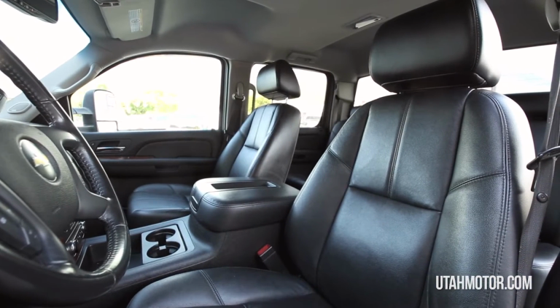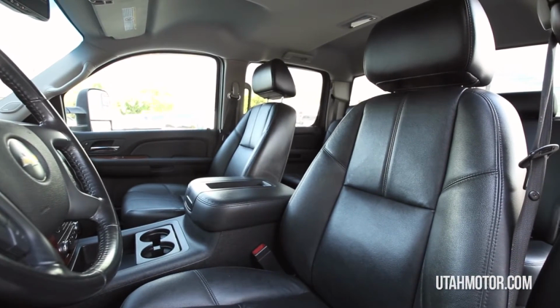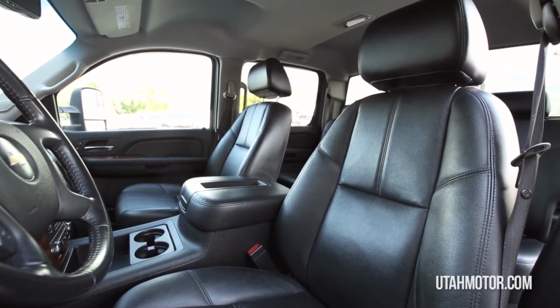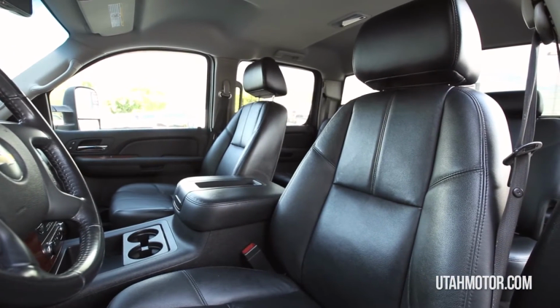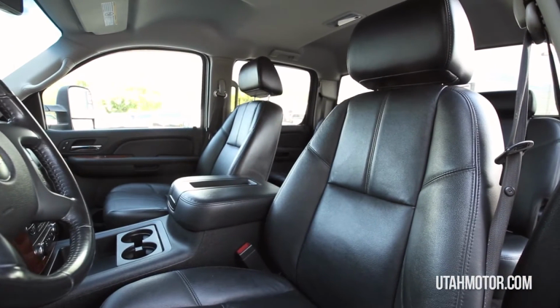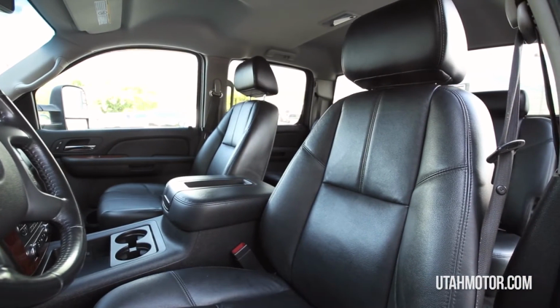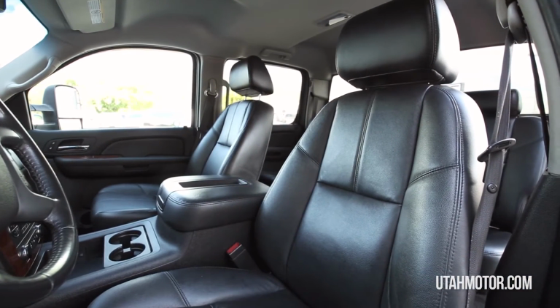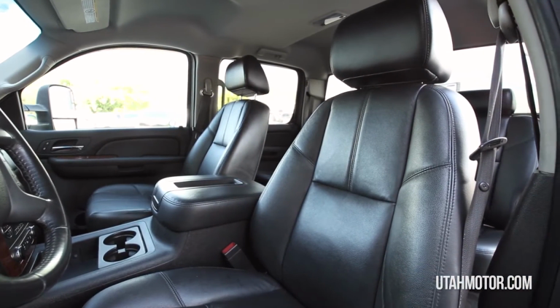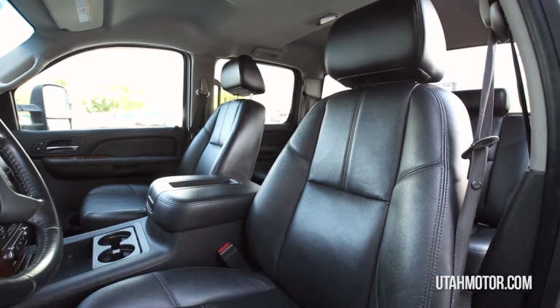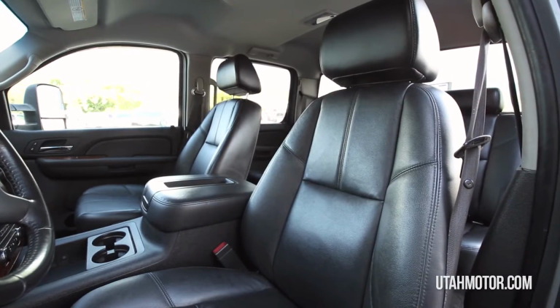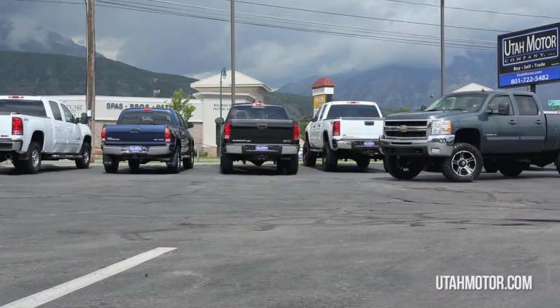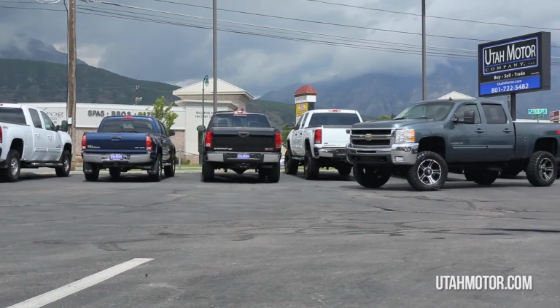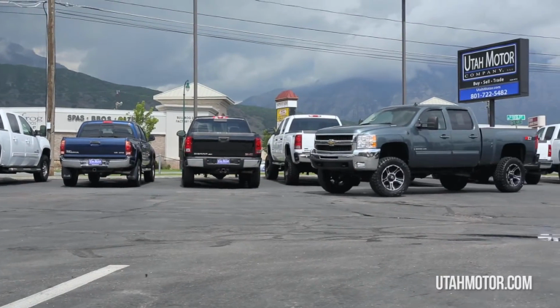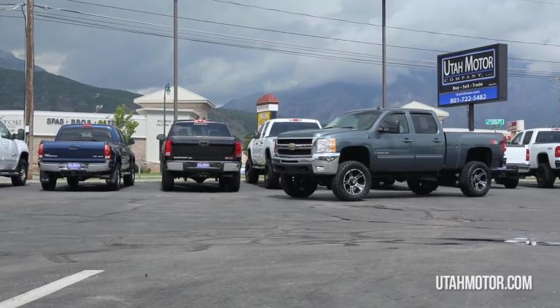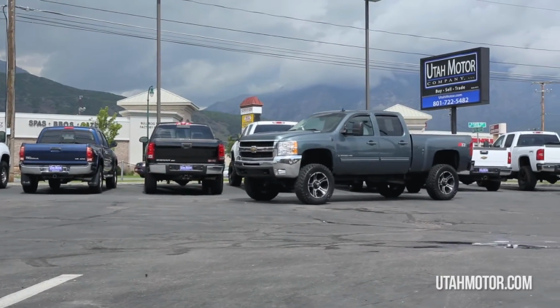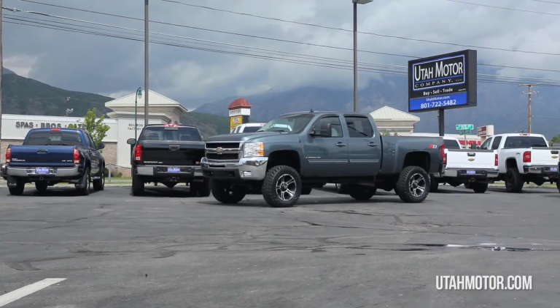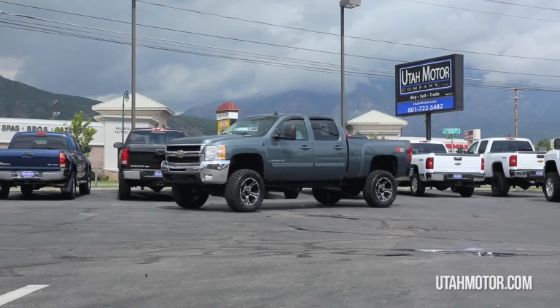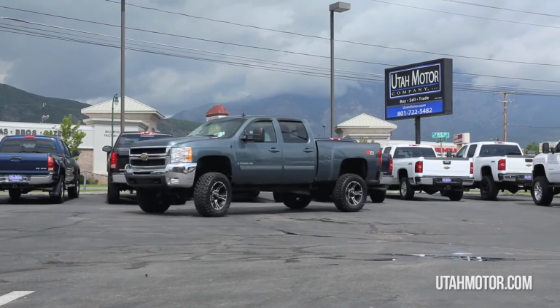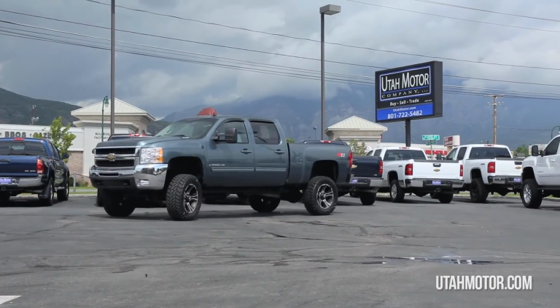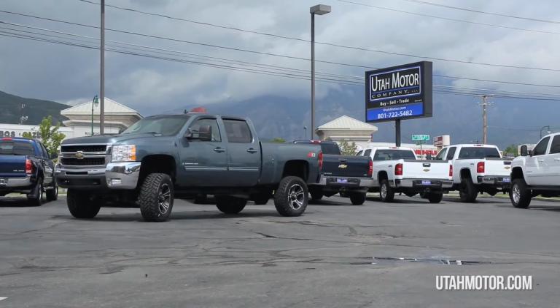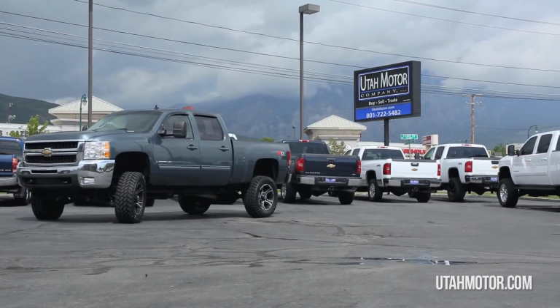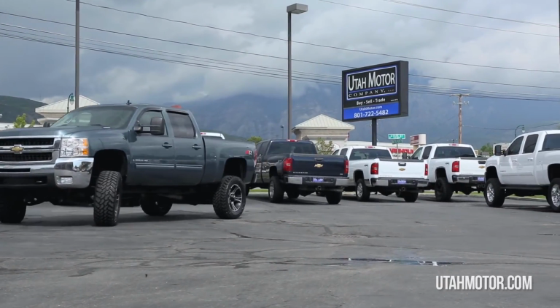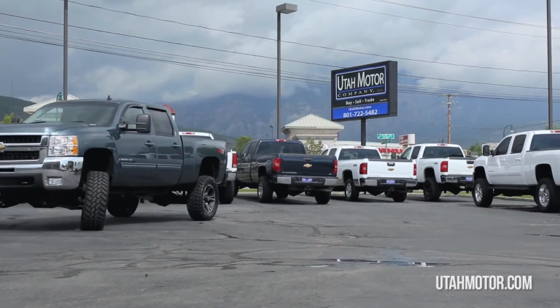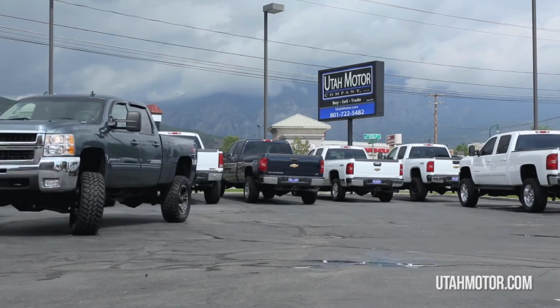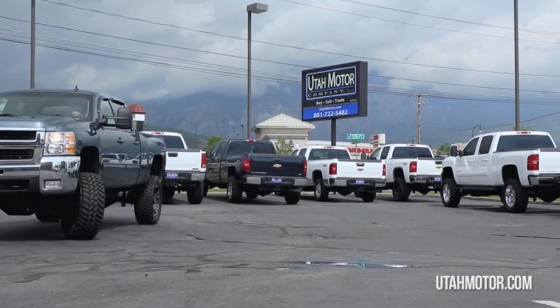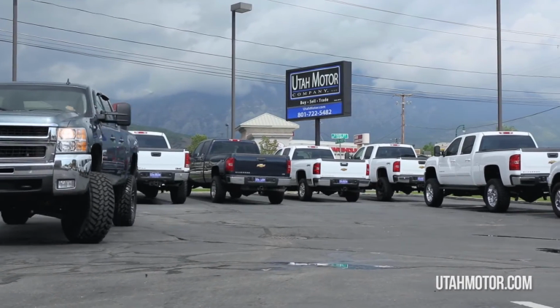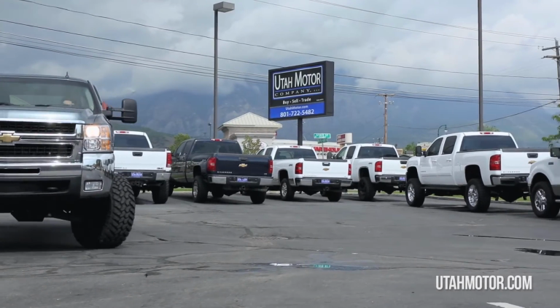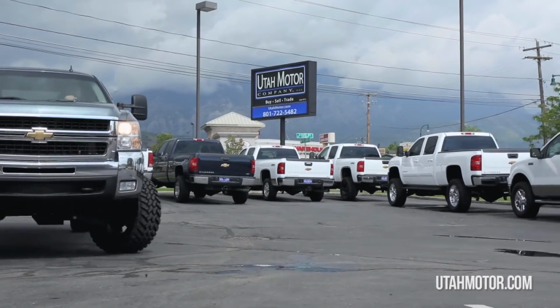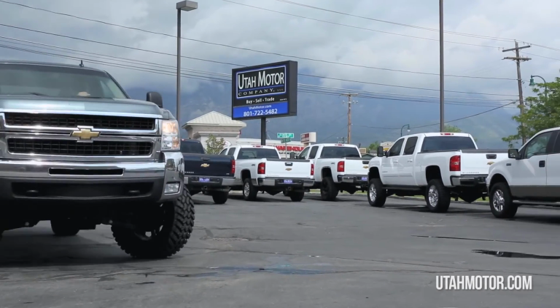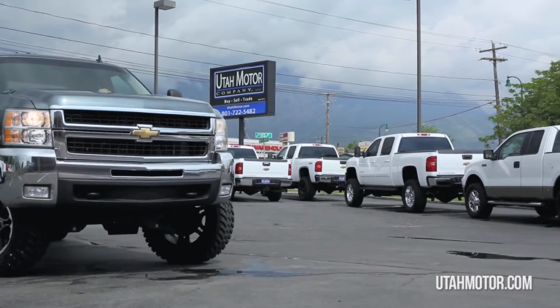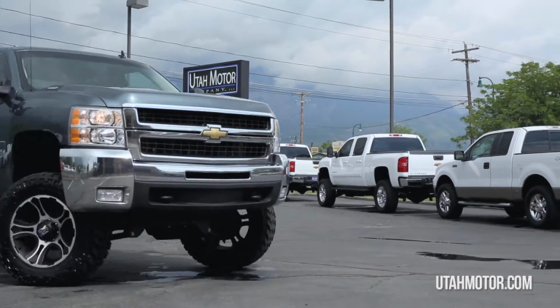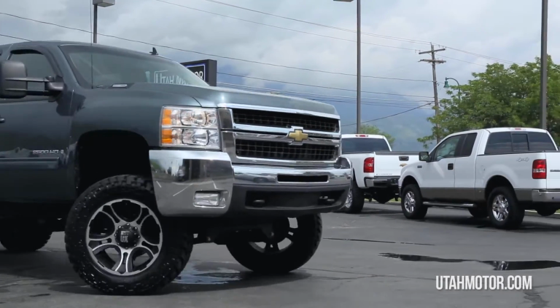It's available for sale at any time and we would be happy to answer any questions you may have. Come on in today to get behind the wheel or give us a call. Thanks for looking at this truck presented by Utah Motor Company.